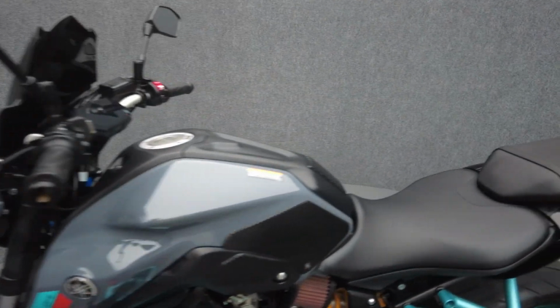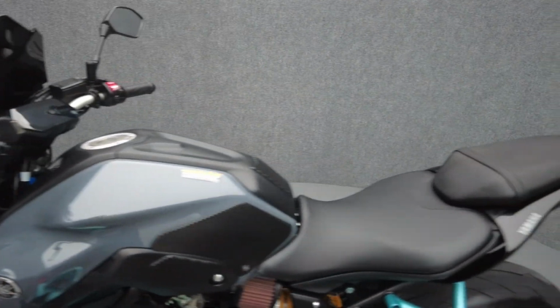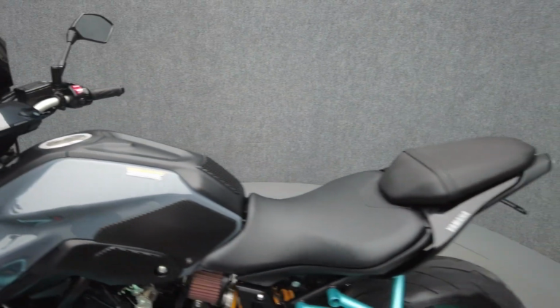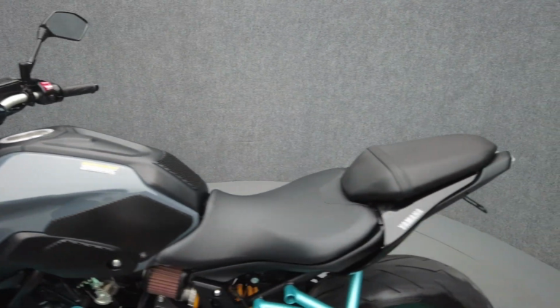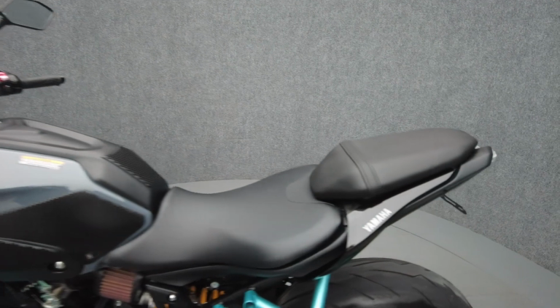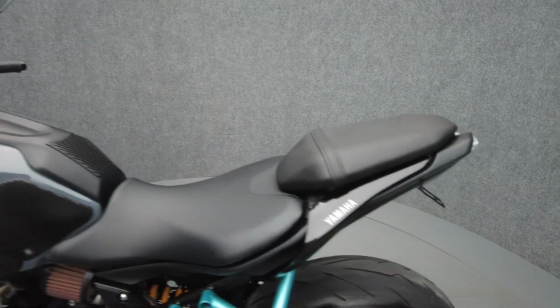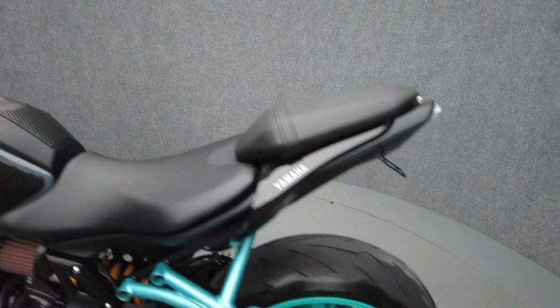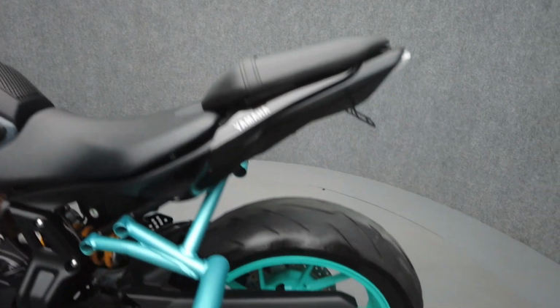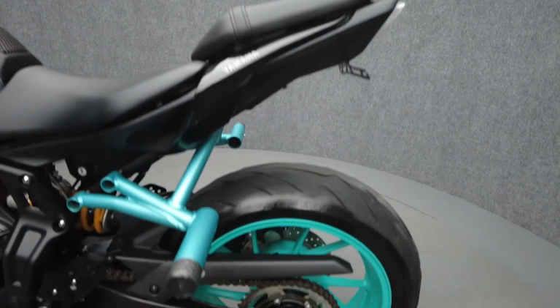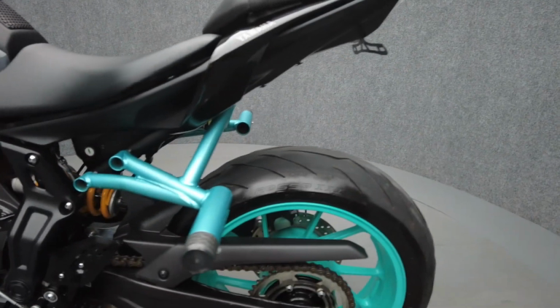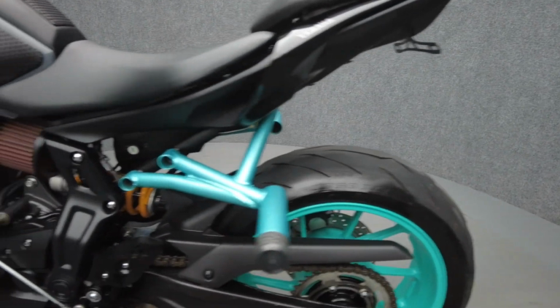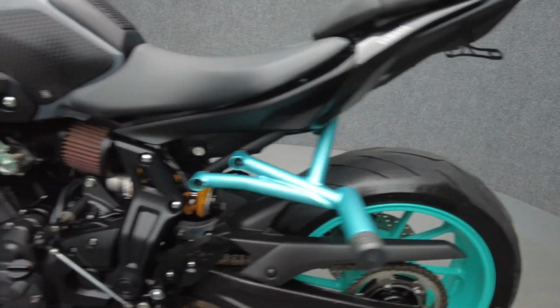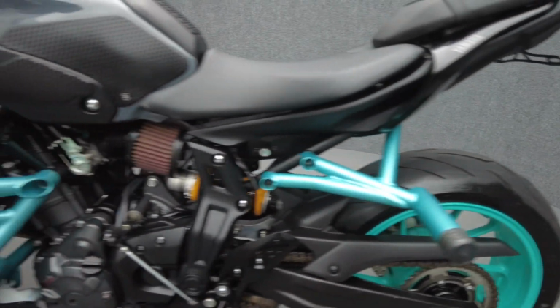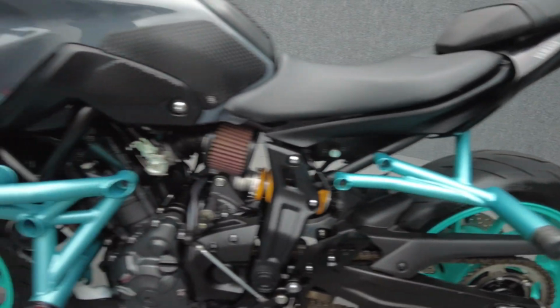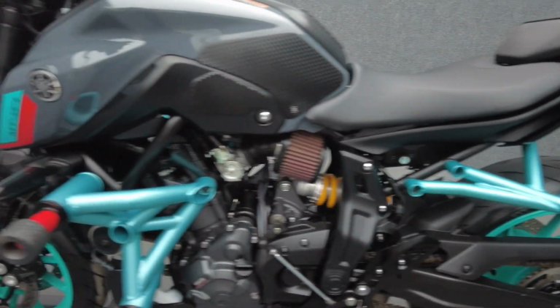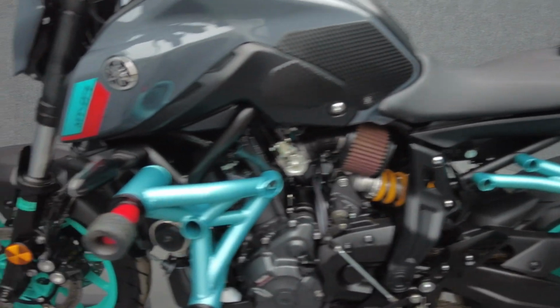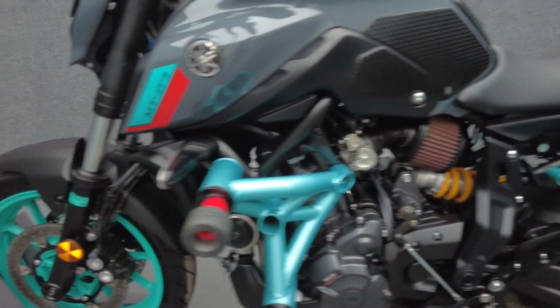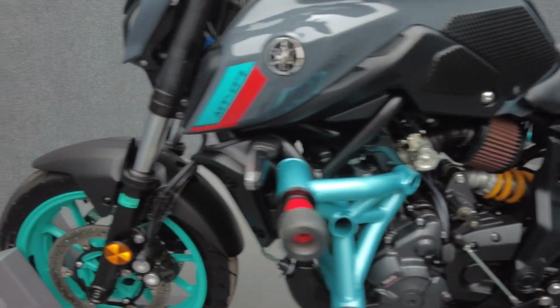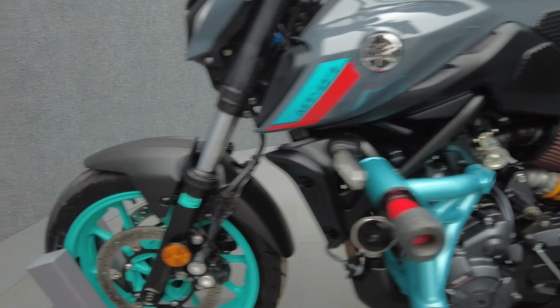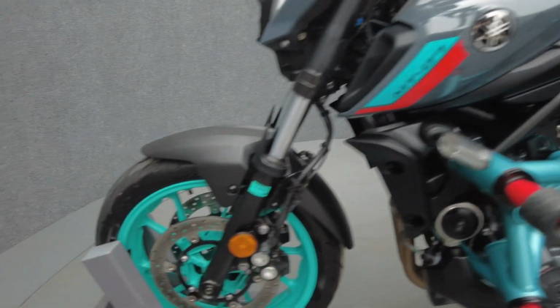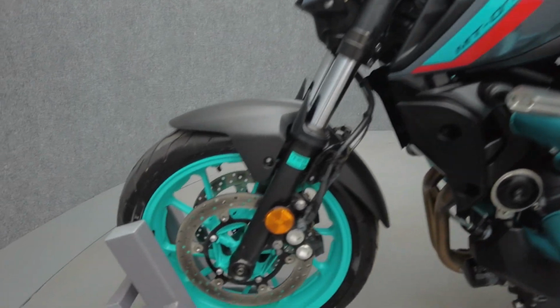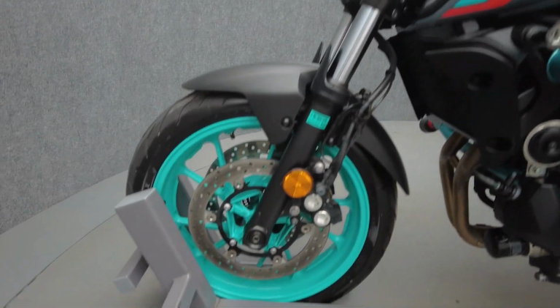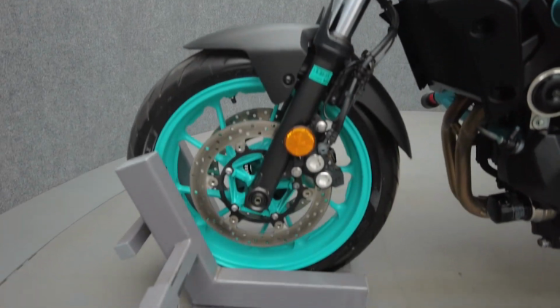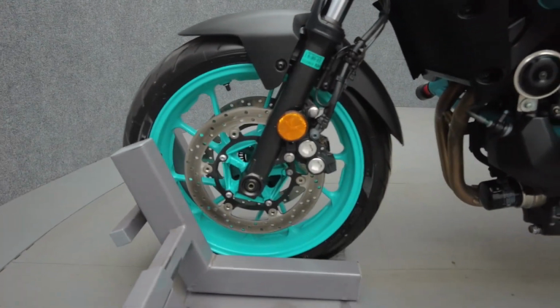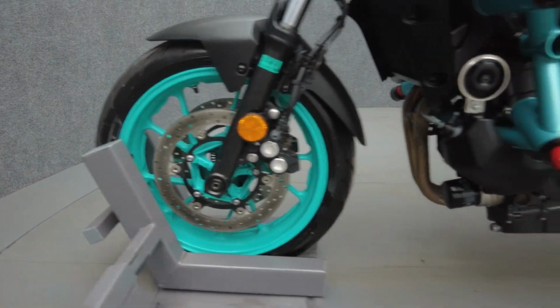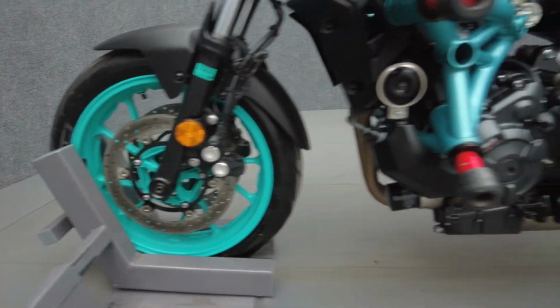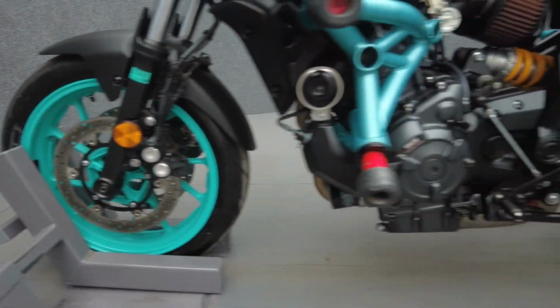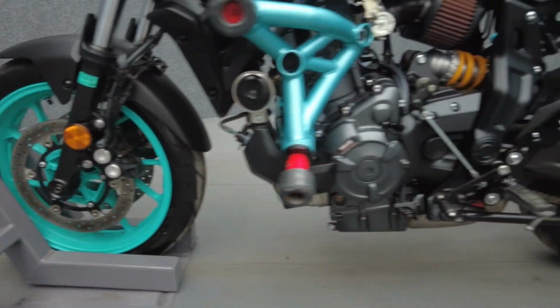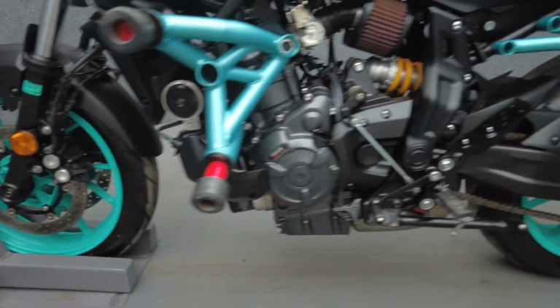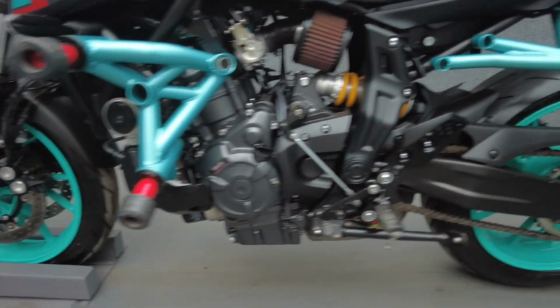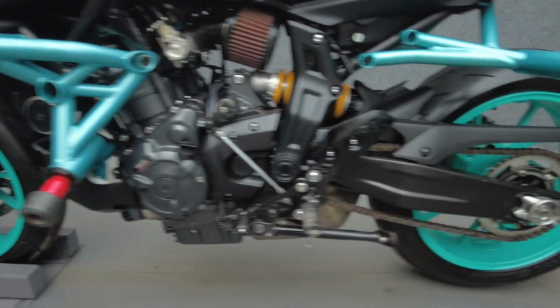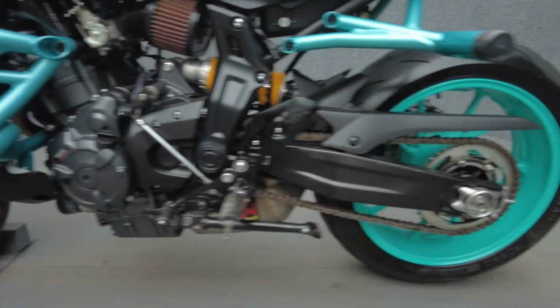Powered by a 689cc parallel twin engine, the MT-07 puts out 74 horsepower and 50 foot-pounds of torque through a six-speed transmission. It weighs in at 401 pounds and has a 31.7 inch seat height.